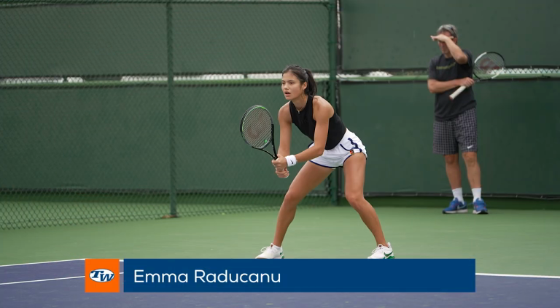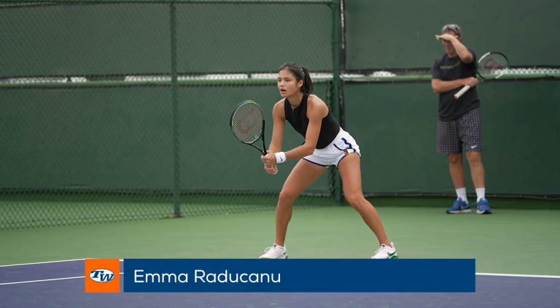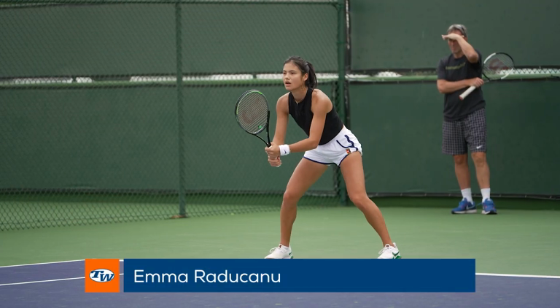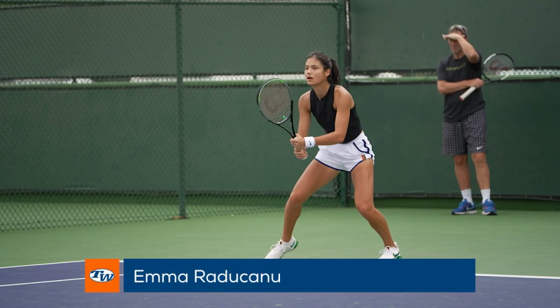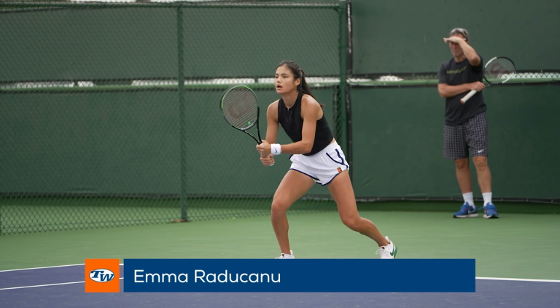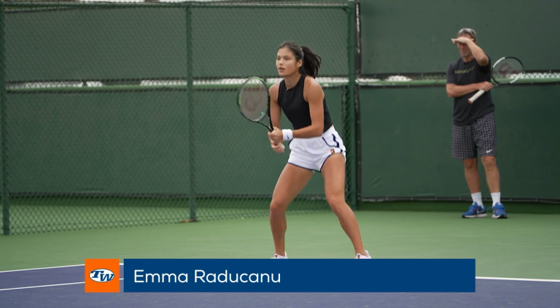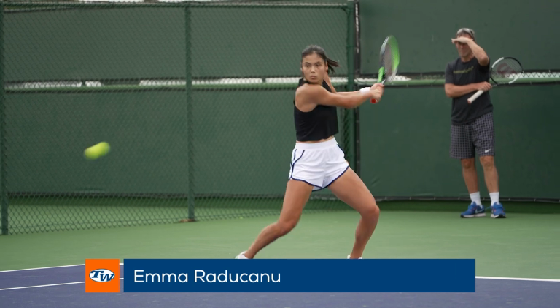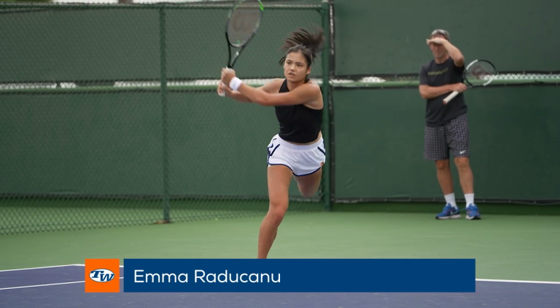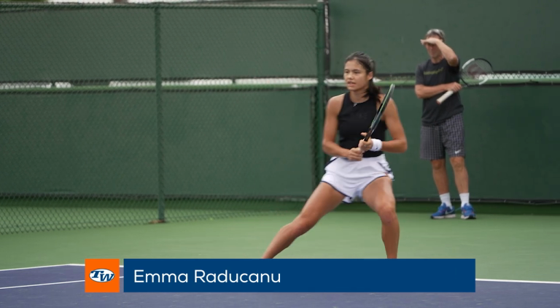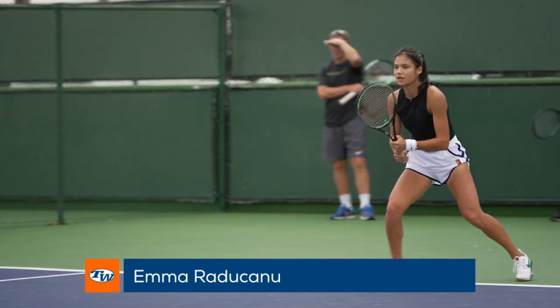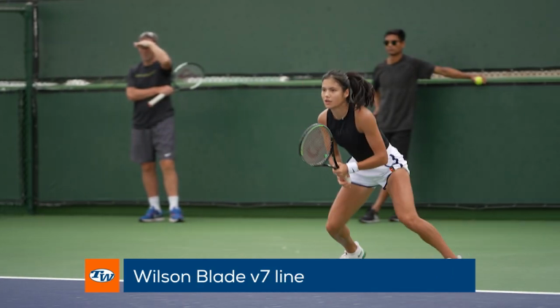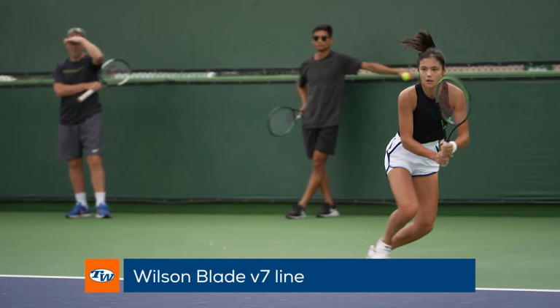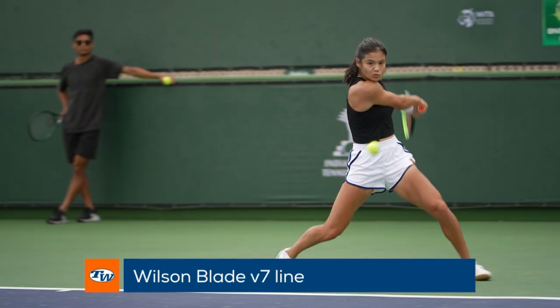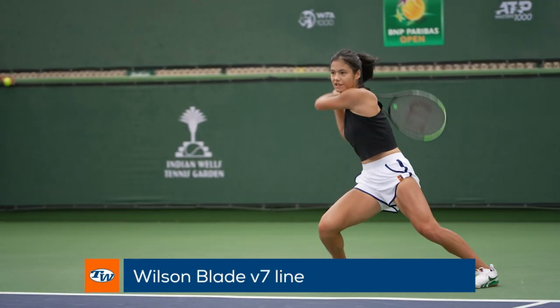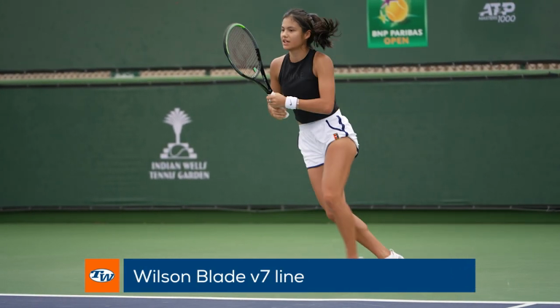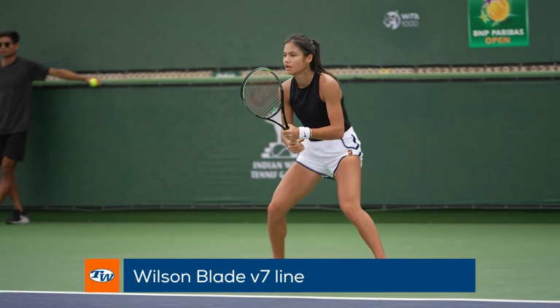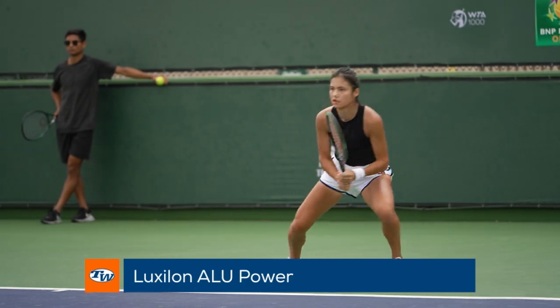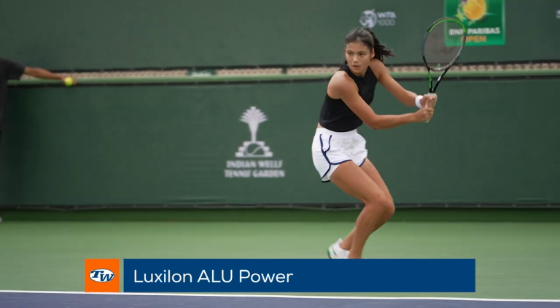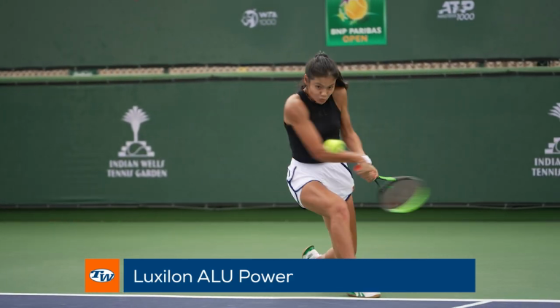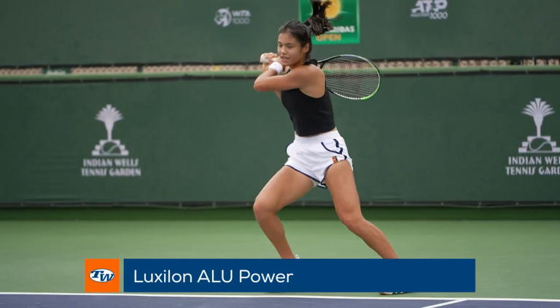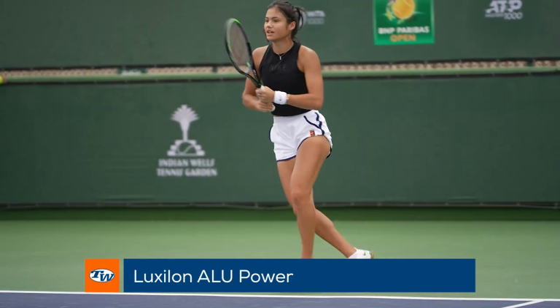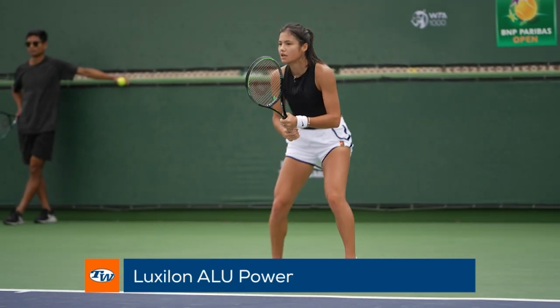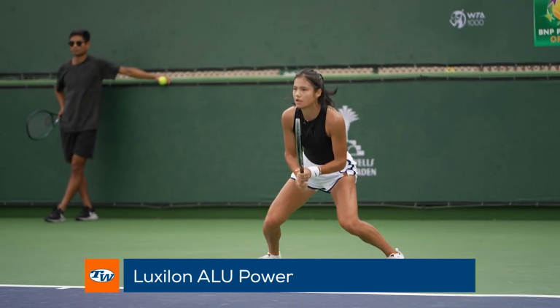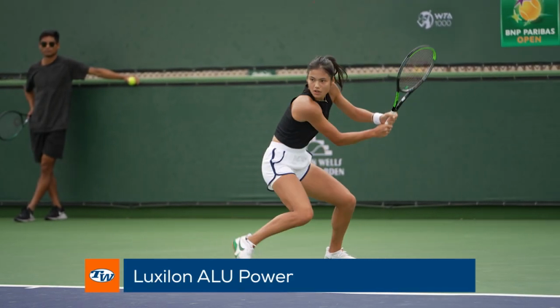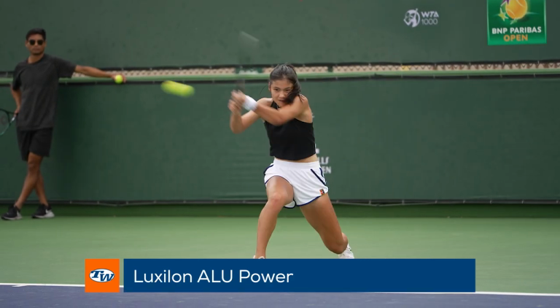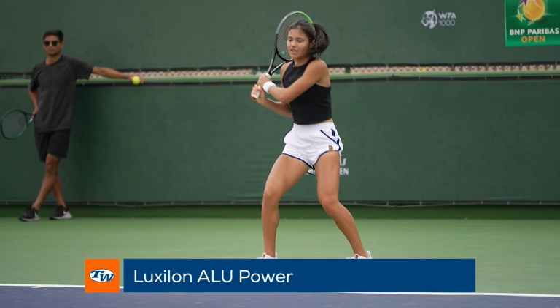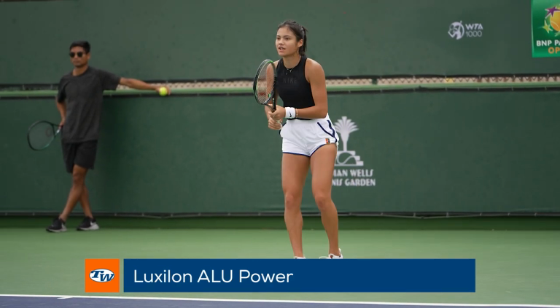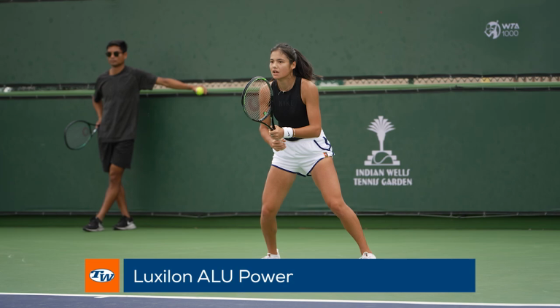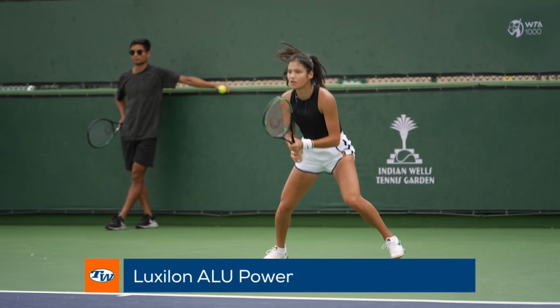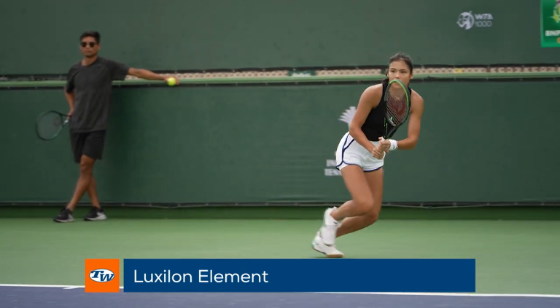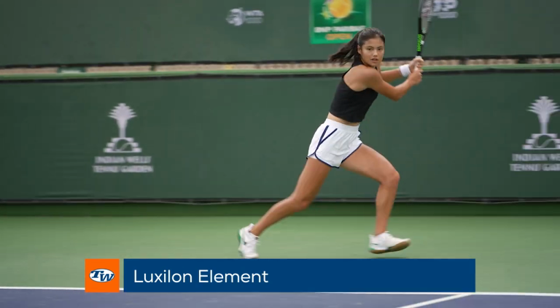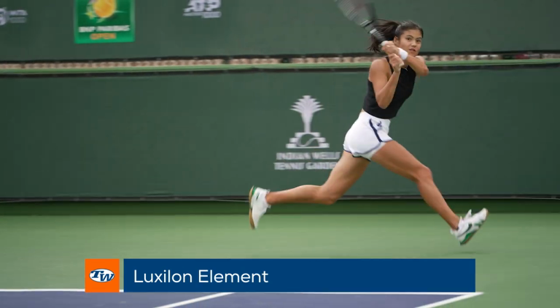Making her BNP debut, rising star Emma Raducanu endorses the Wilson Blade V7 line of rackets. She strings her racket with two different poly strings for a unique feel: Luxilon Alu Power and Luxilon Element.